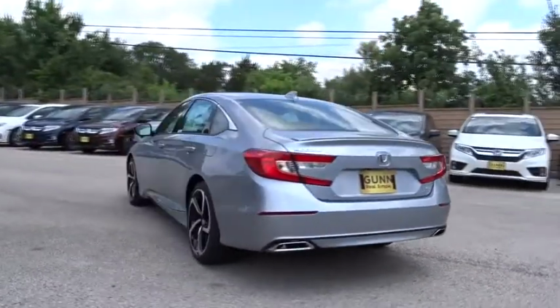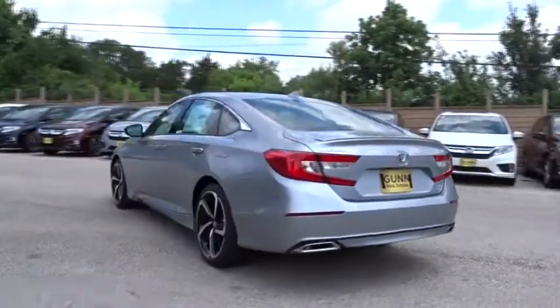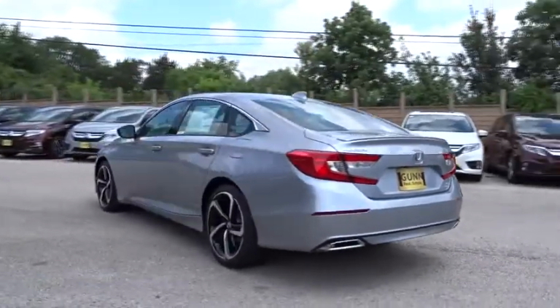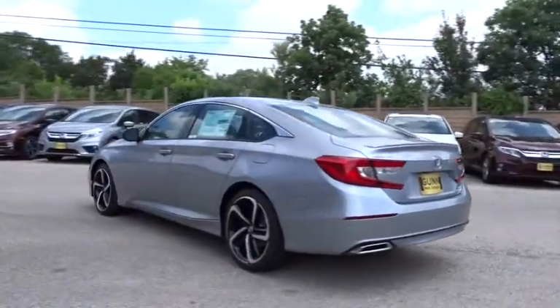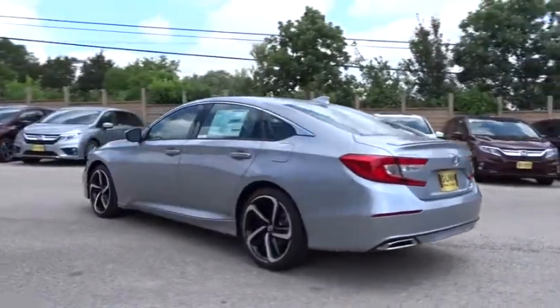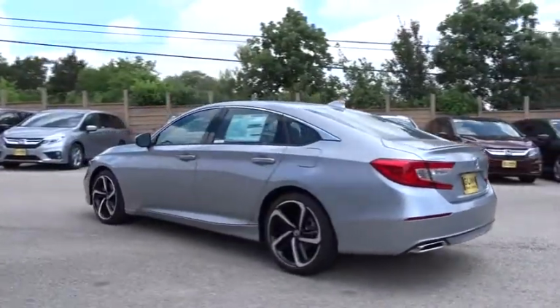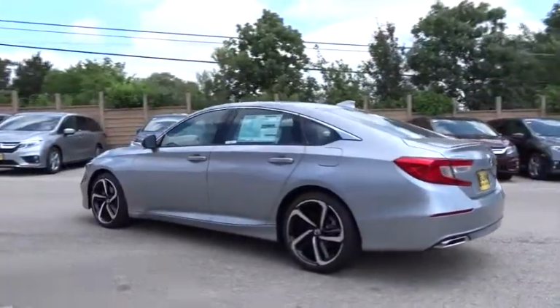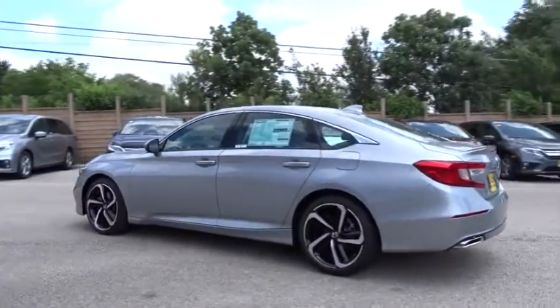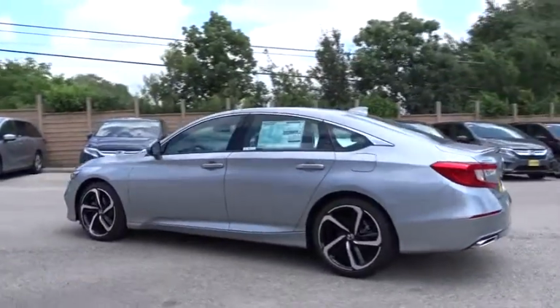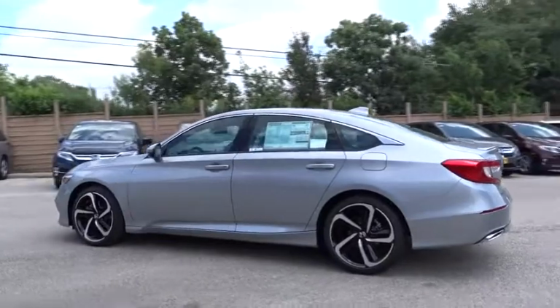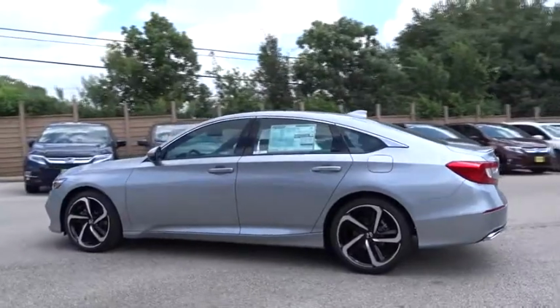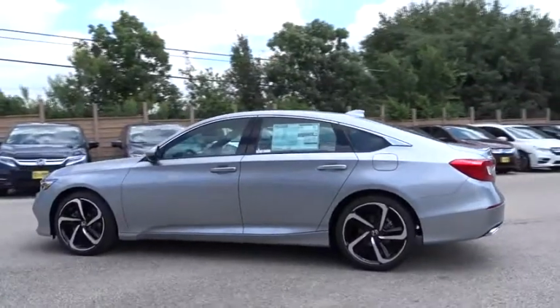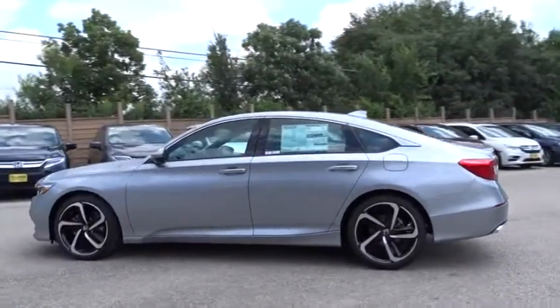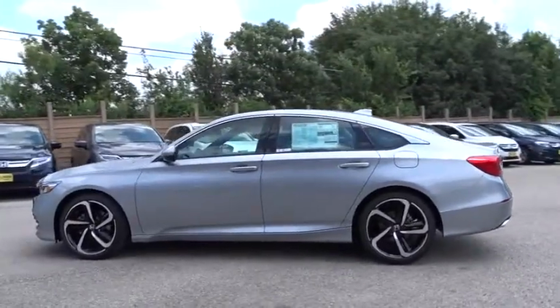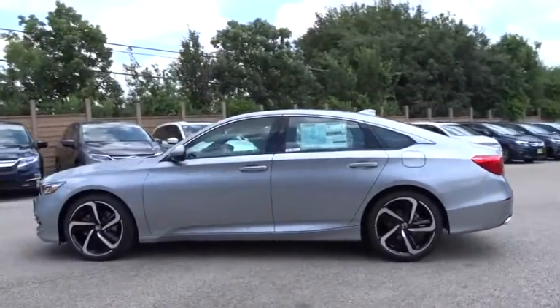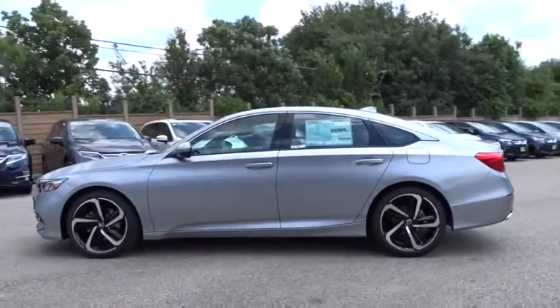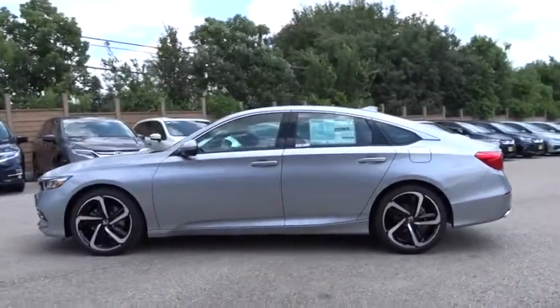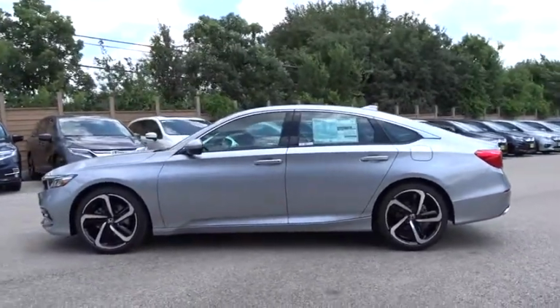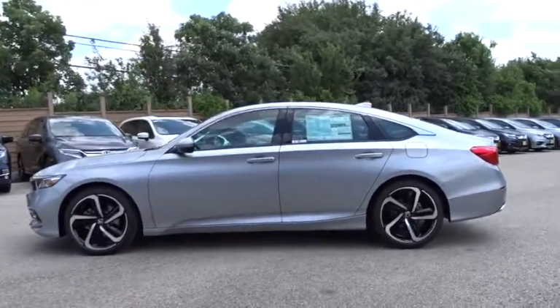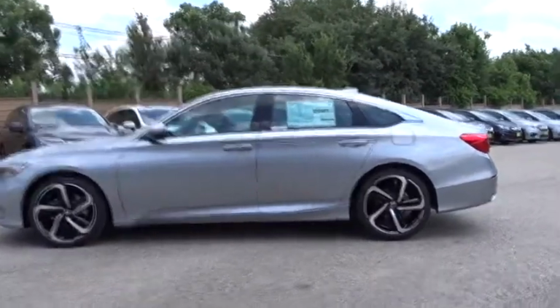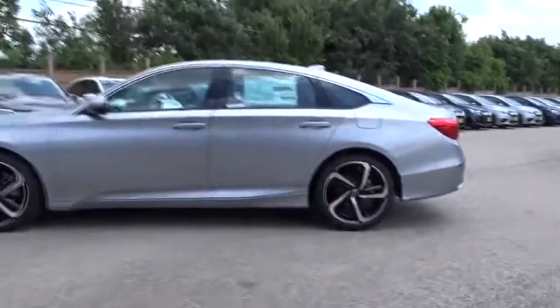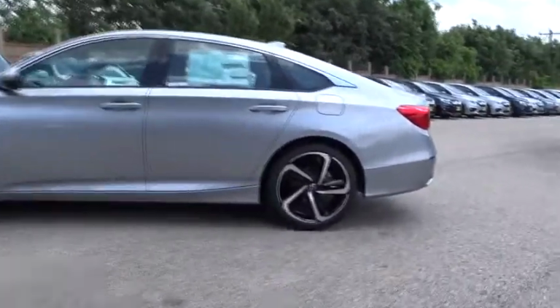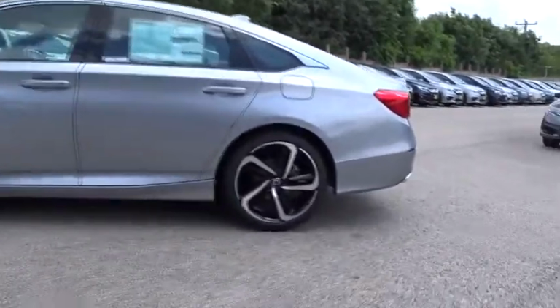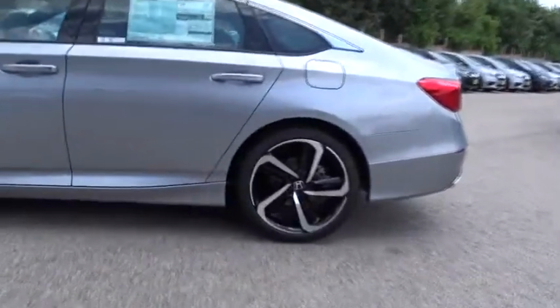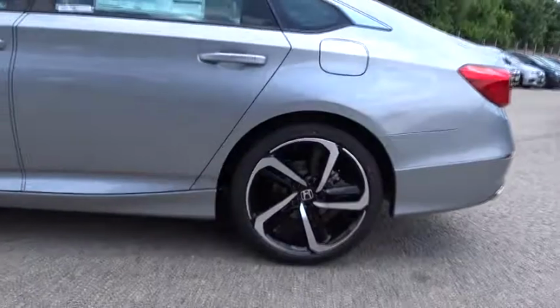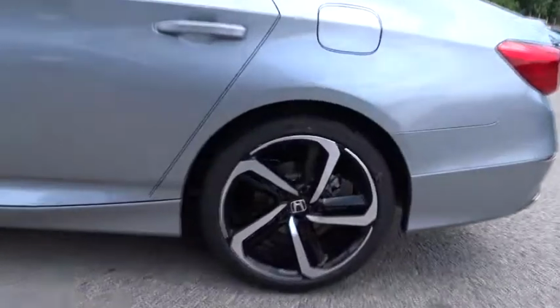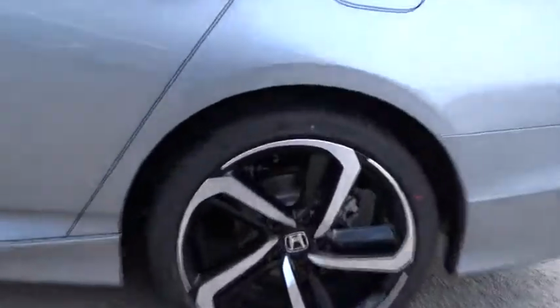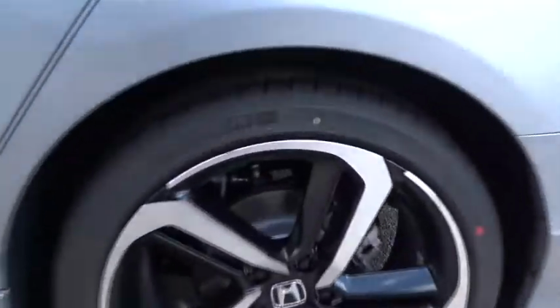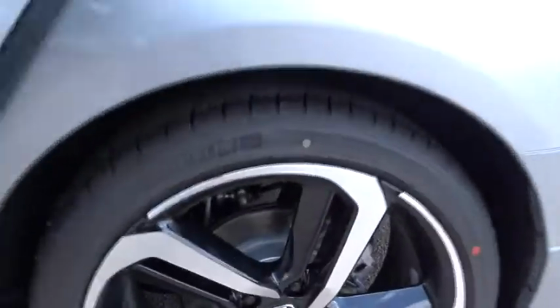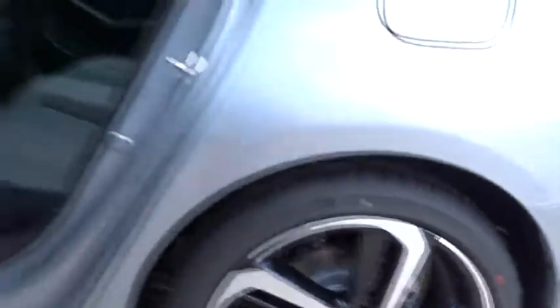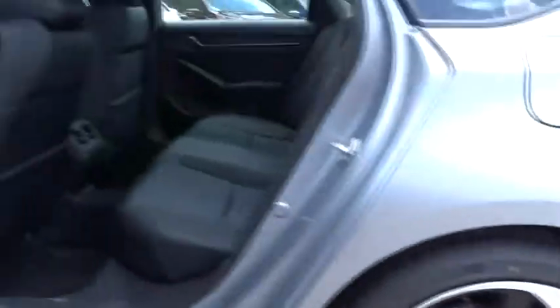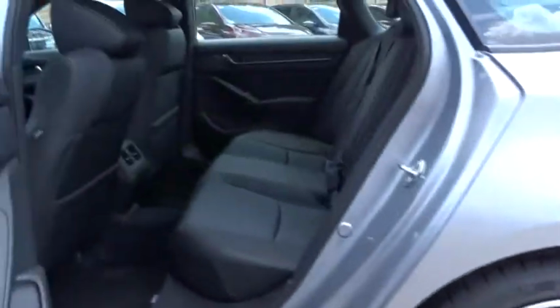Steering wheel audio controls, stability control, traction control, keyless entry, remote engine start, lane departure warning, anti-lock braking system, backup camera, Bluetooth.